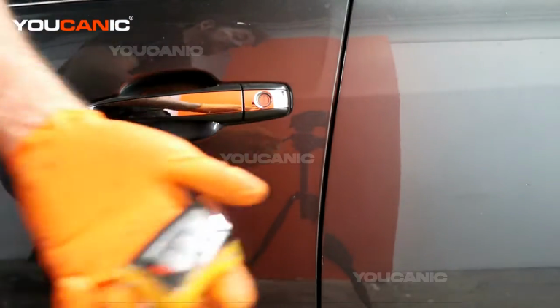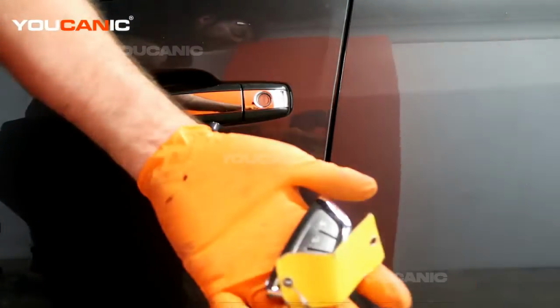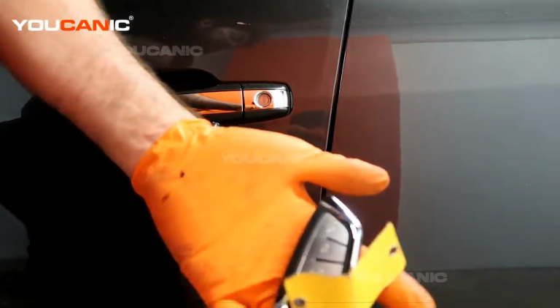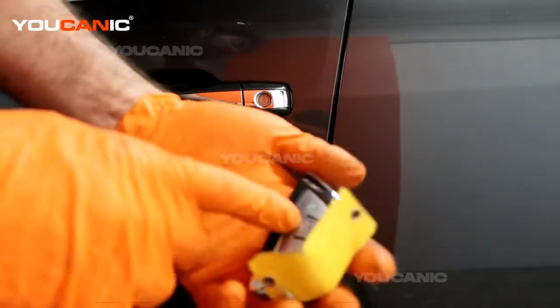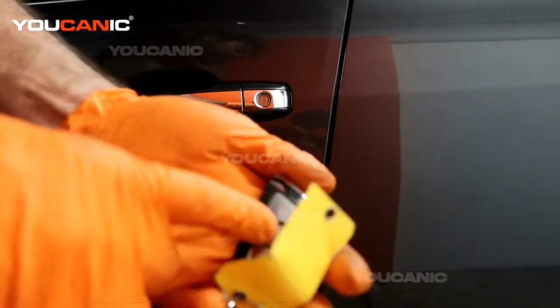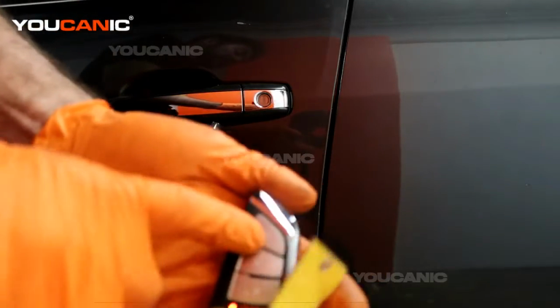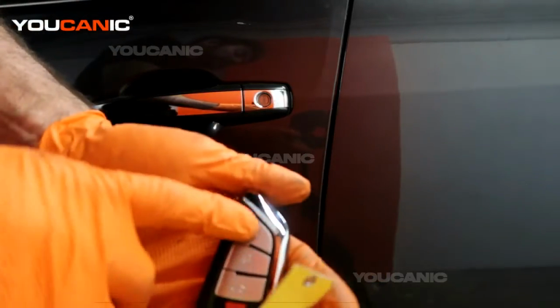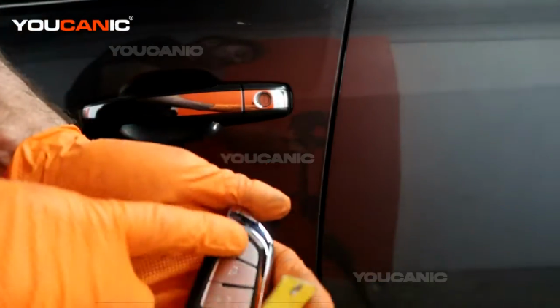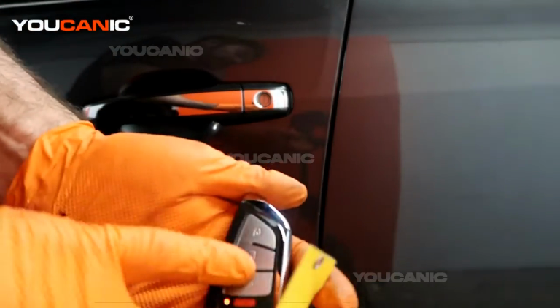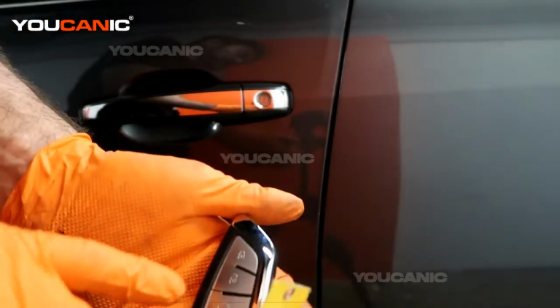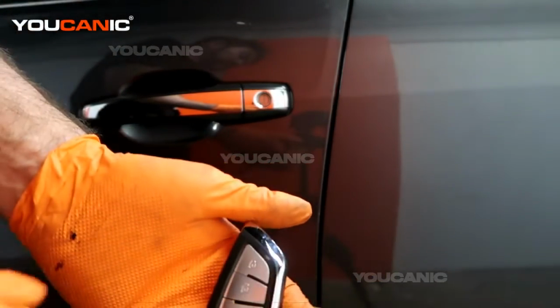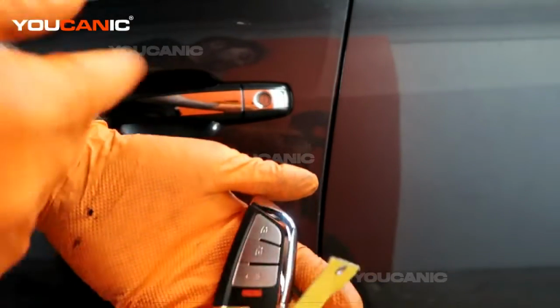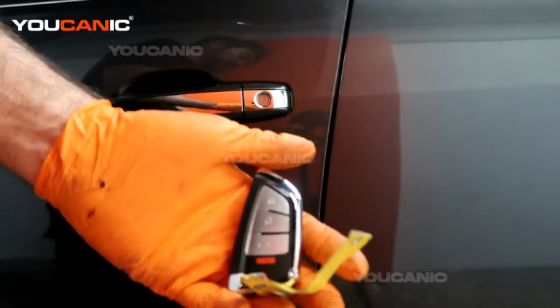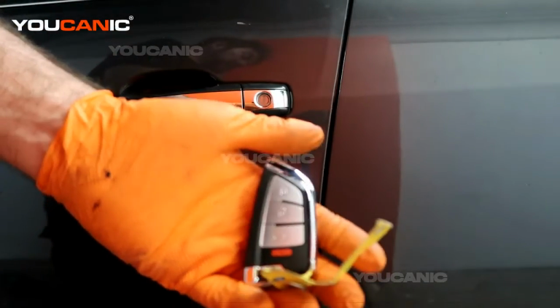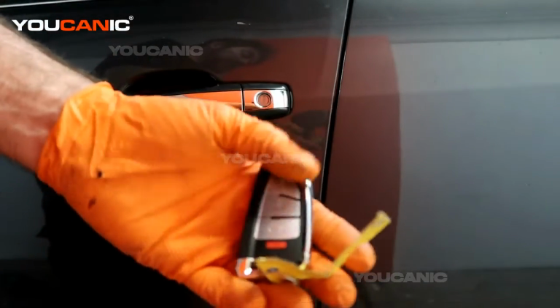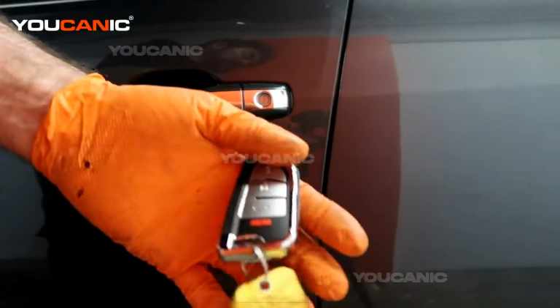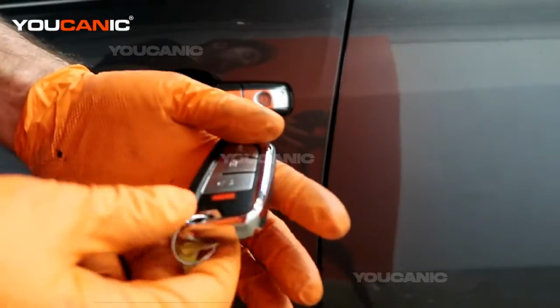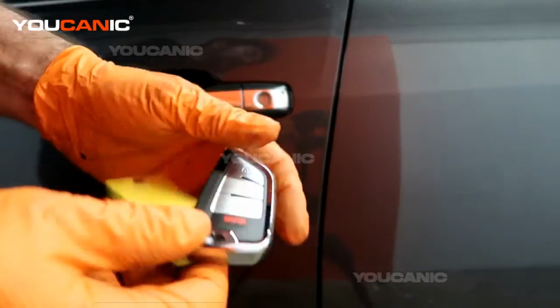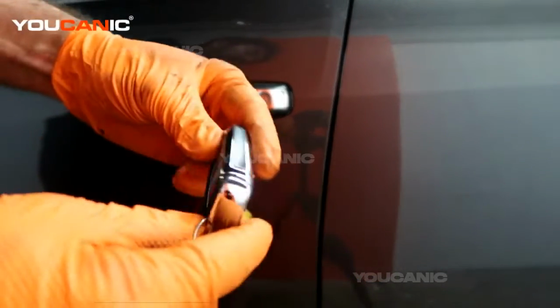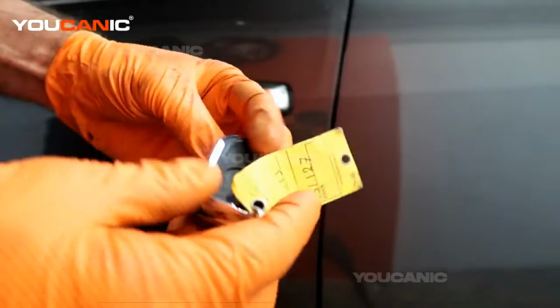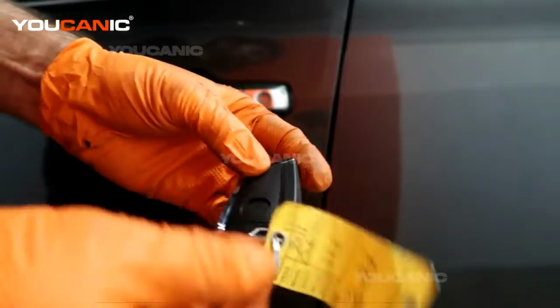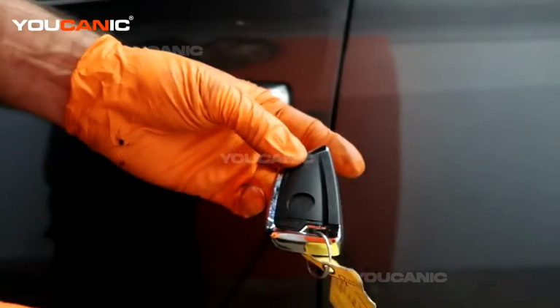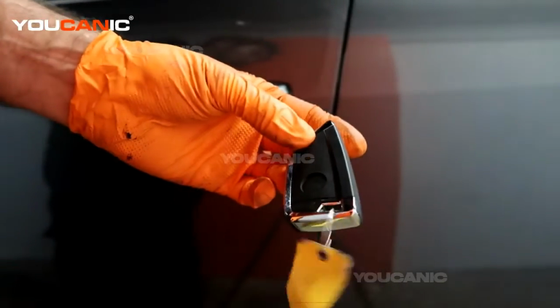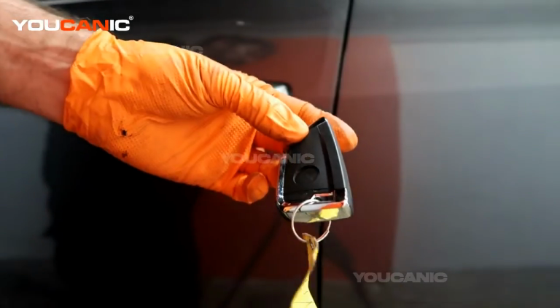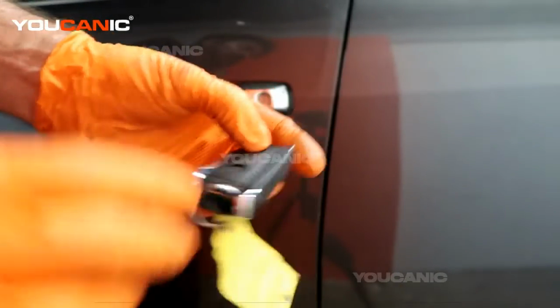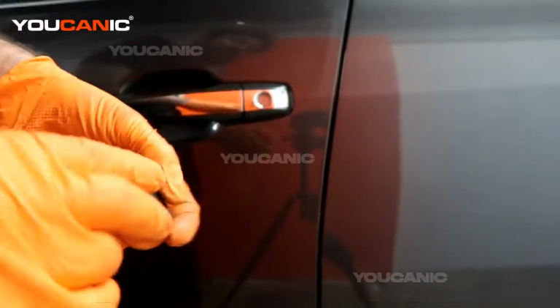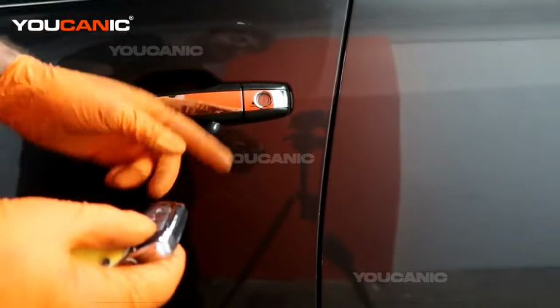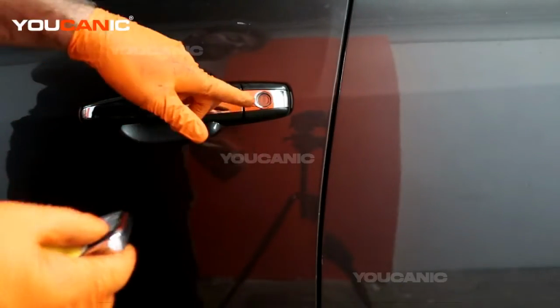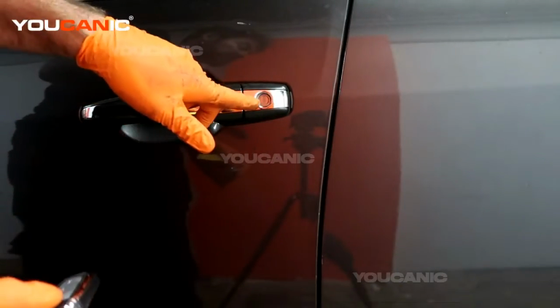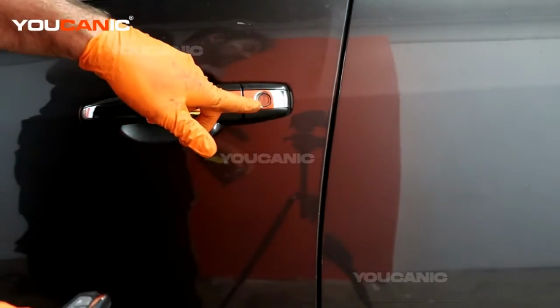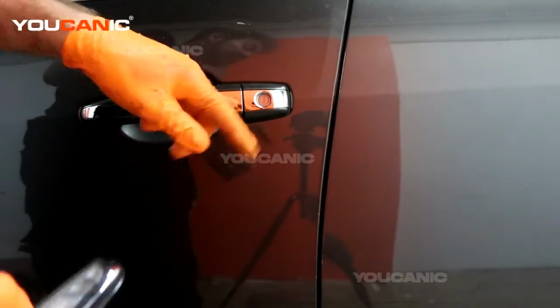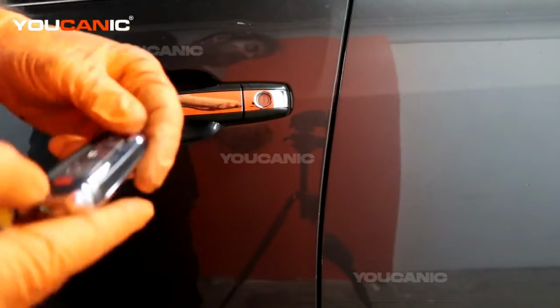You go to hit the buttons and it doesn't do anything — it's not unlocking the car, and we don't have what looks like a key on here to be able to go inside.